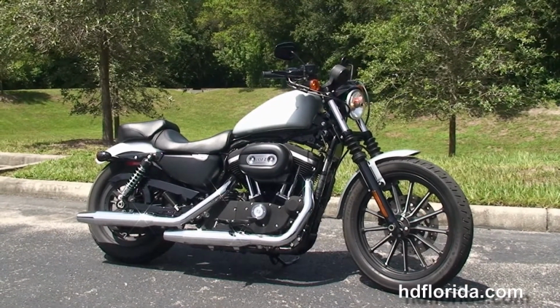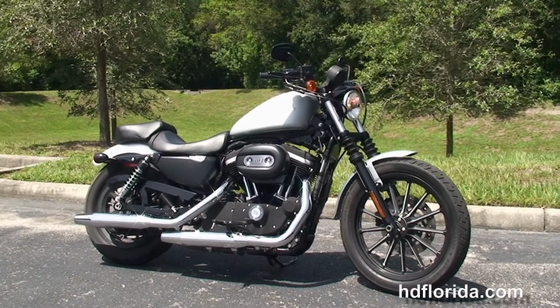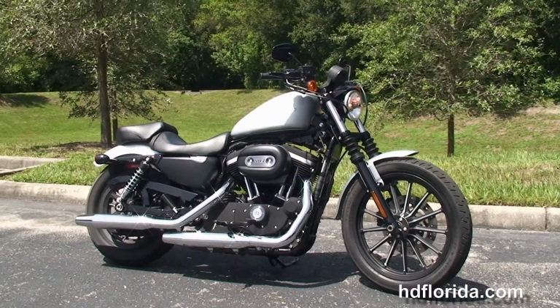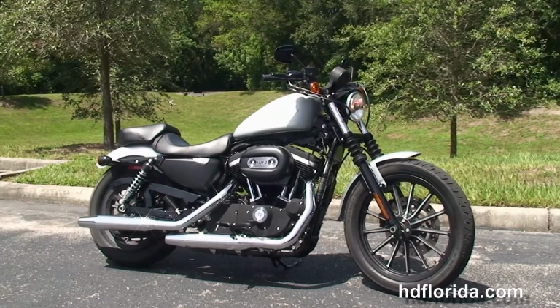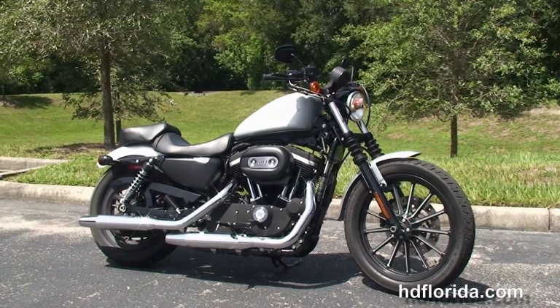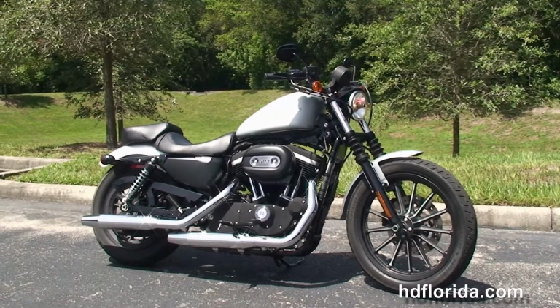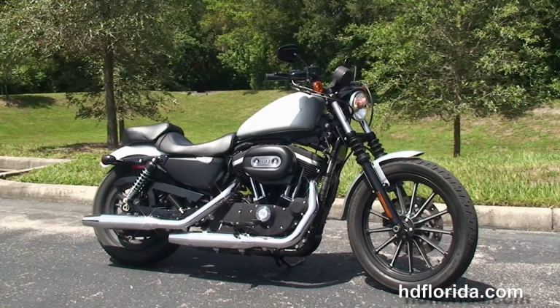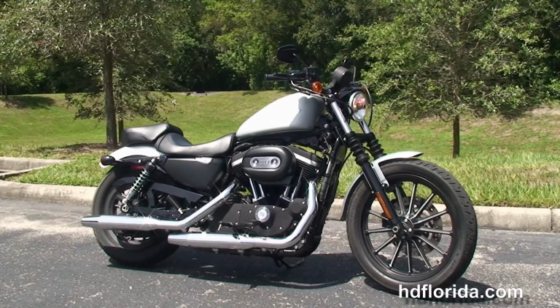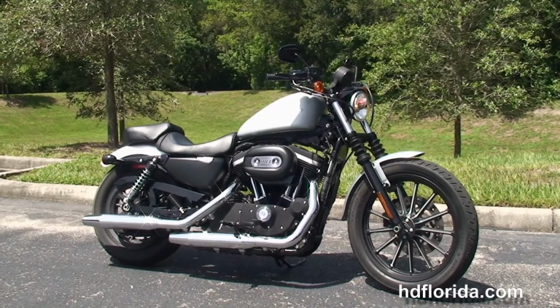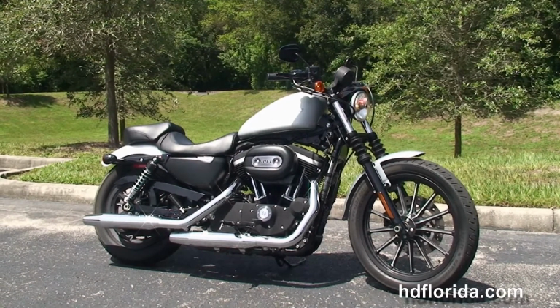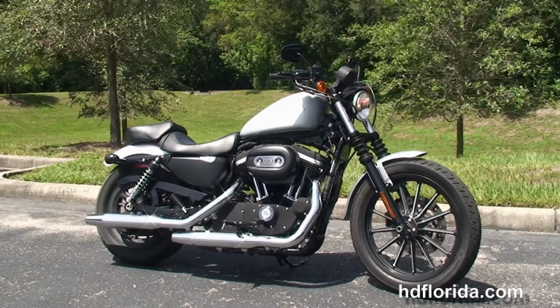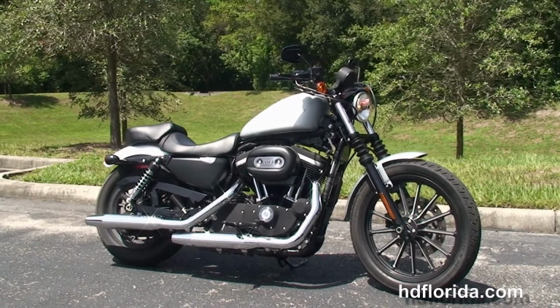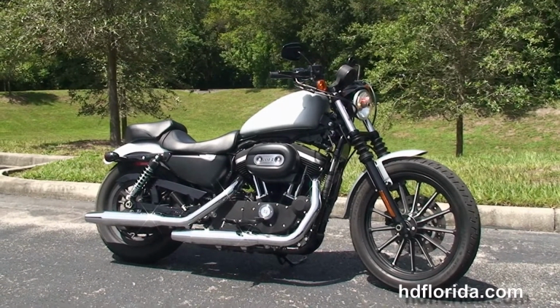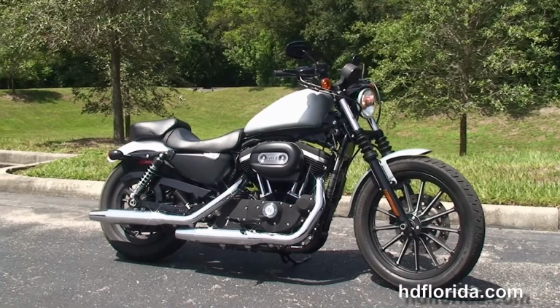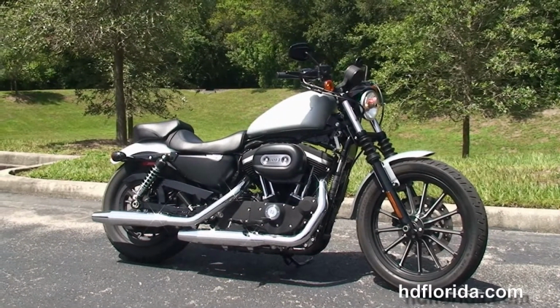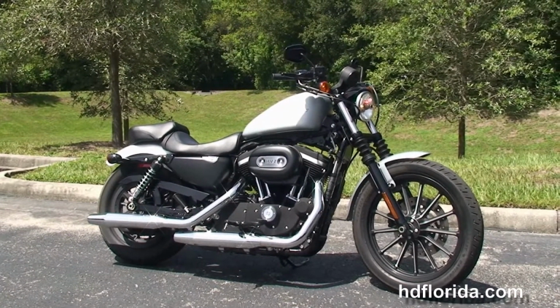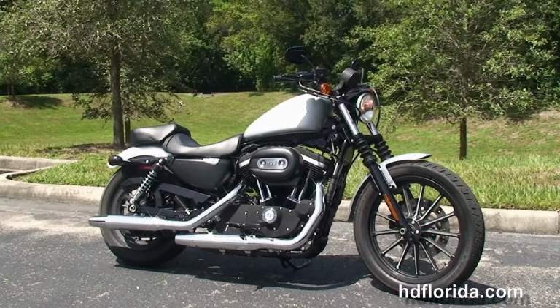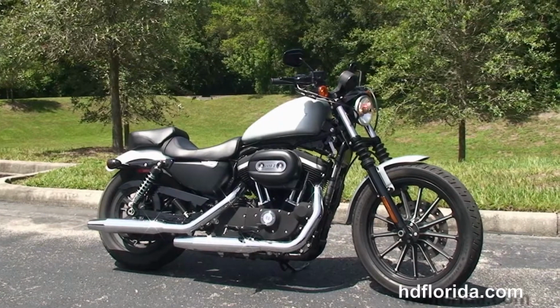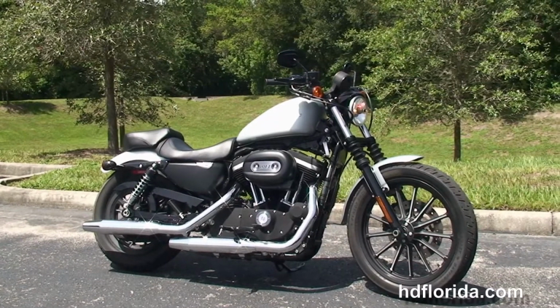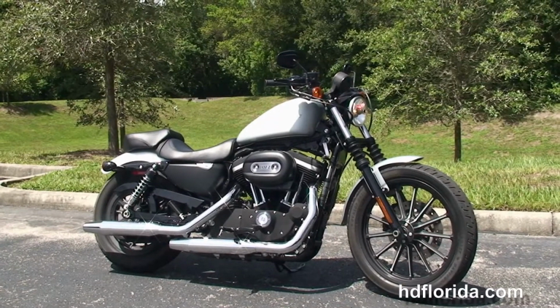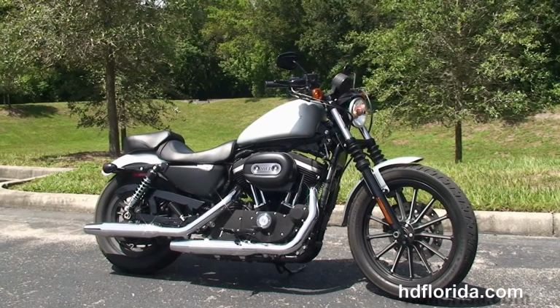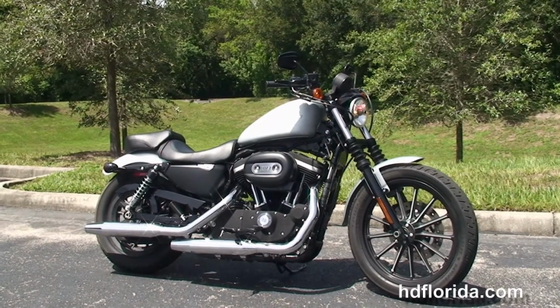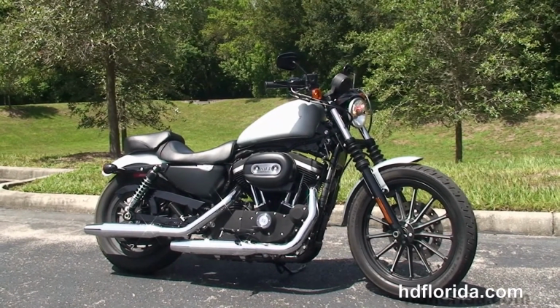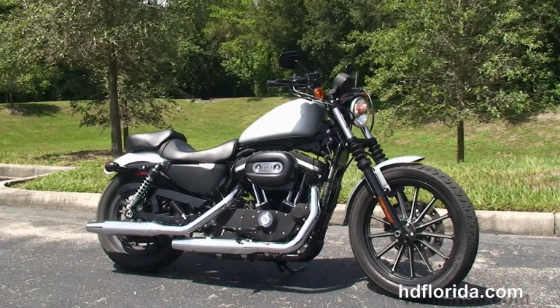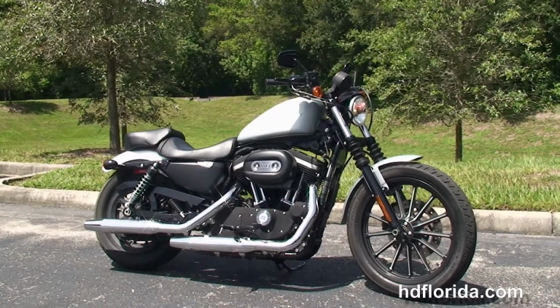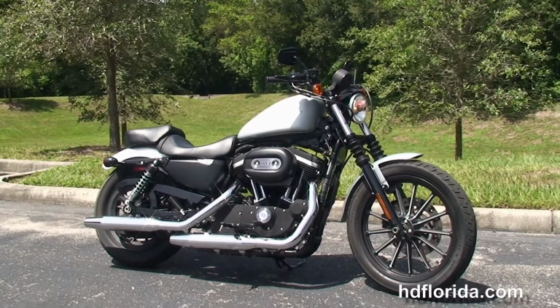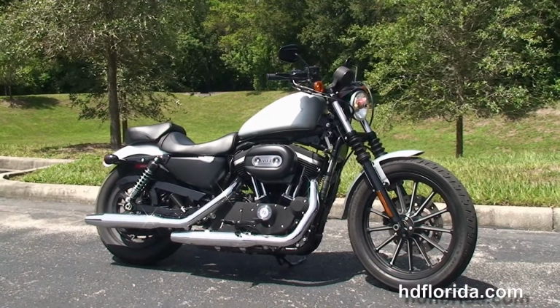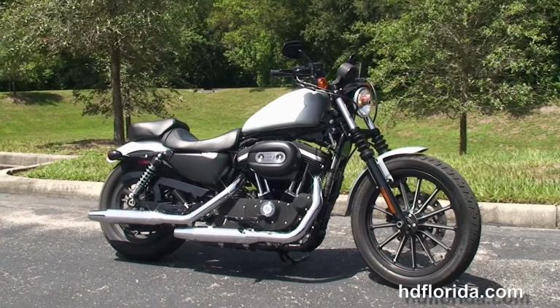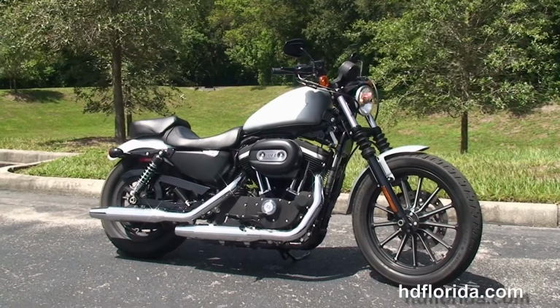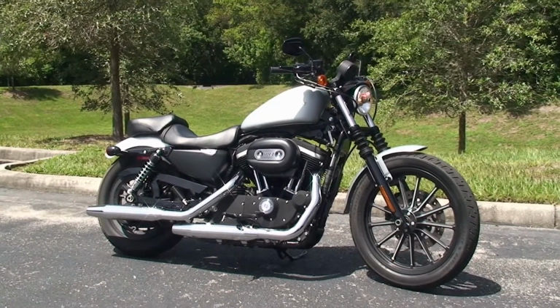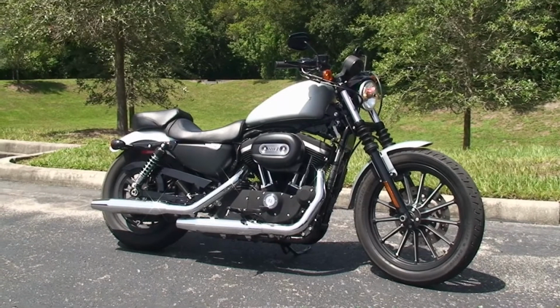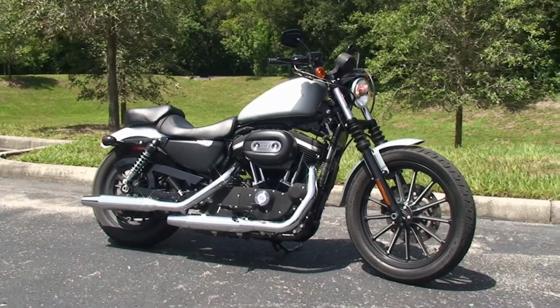For more information on this Iron, click the link below. And if you'd like to see the rest of our regal inventory, visit us at hdflorida.com. We're always open 24-7. And remember, have one rocking, smoking, thrill-filled Harley day.